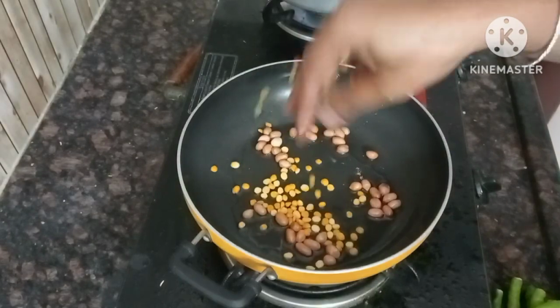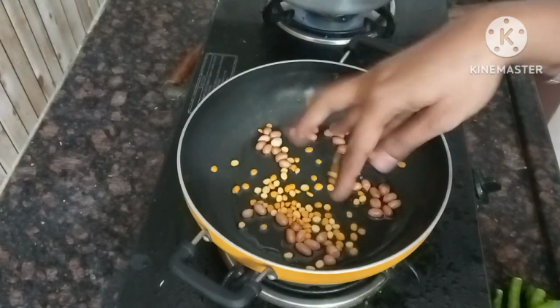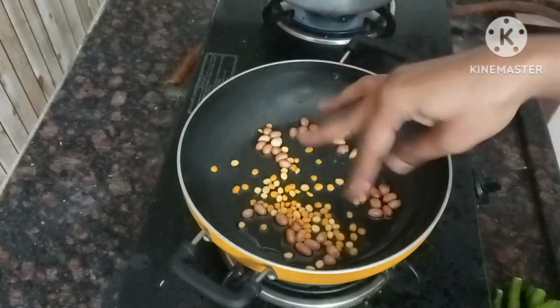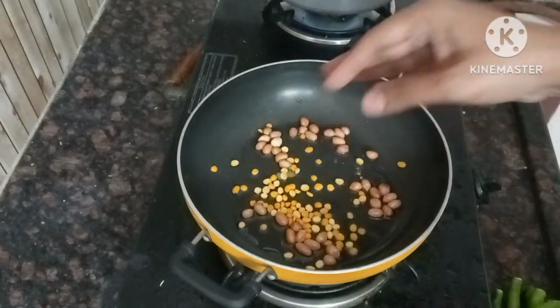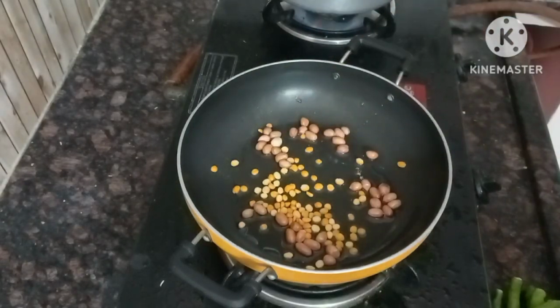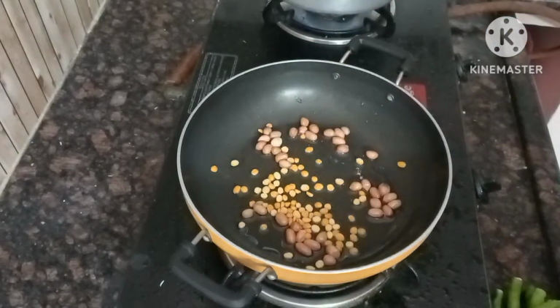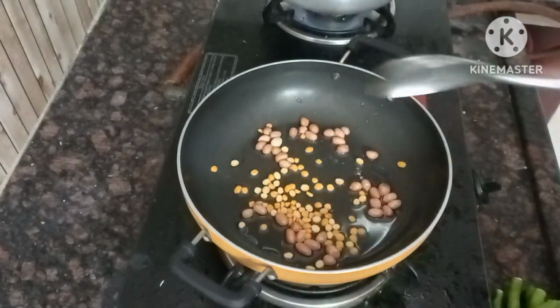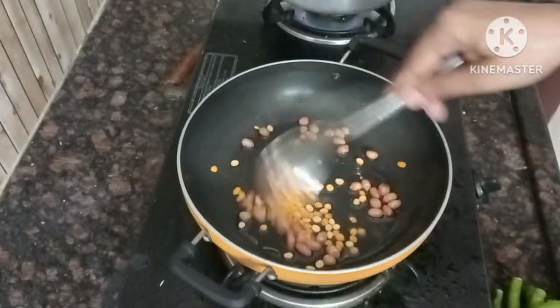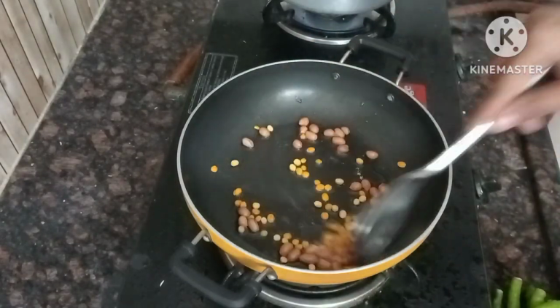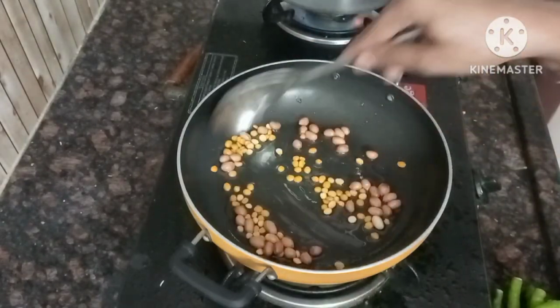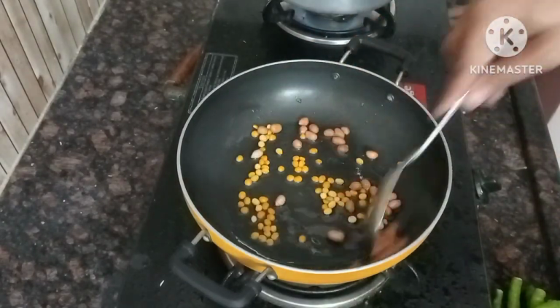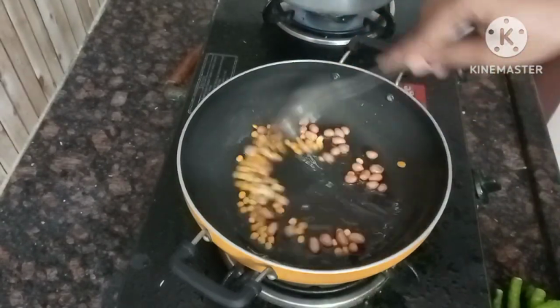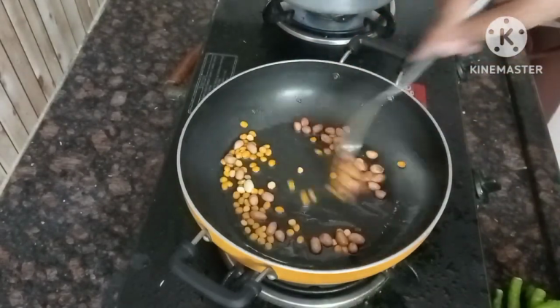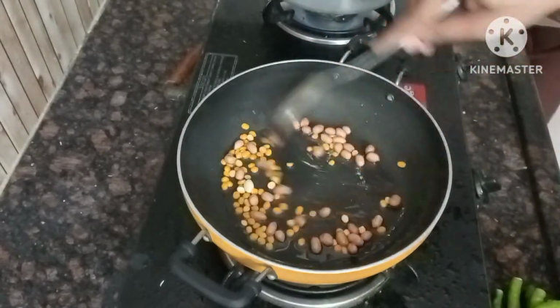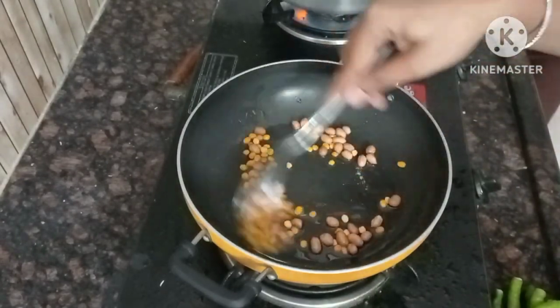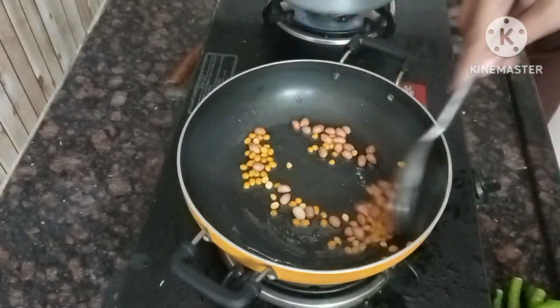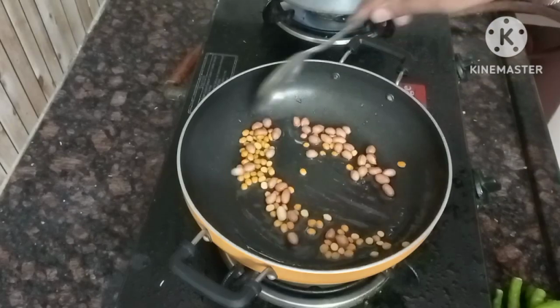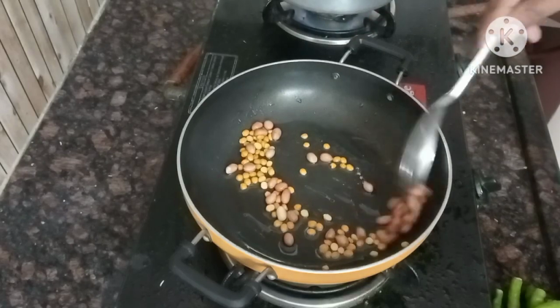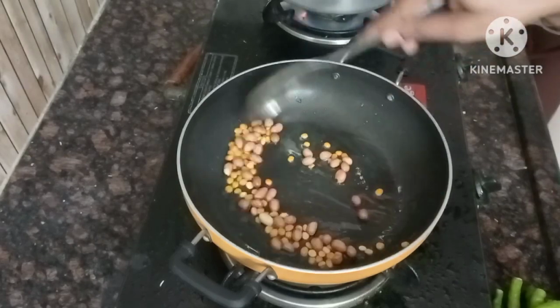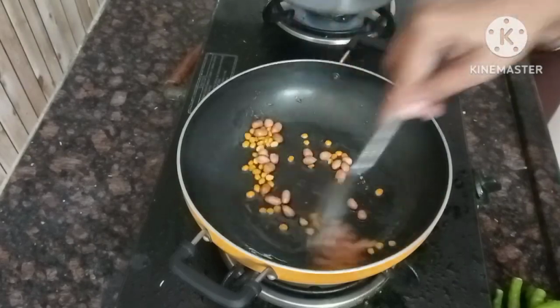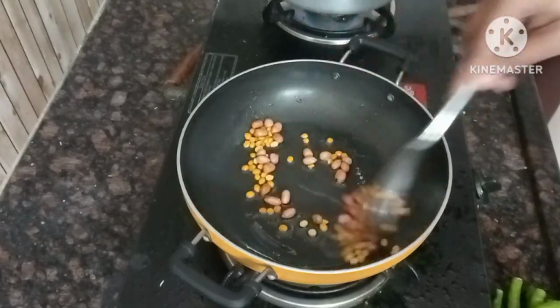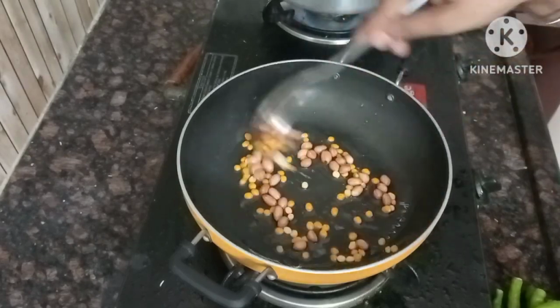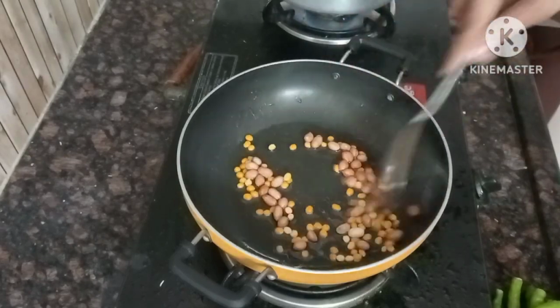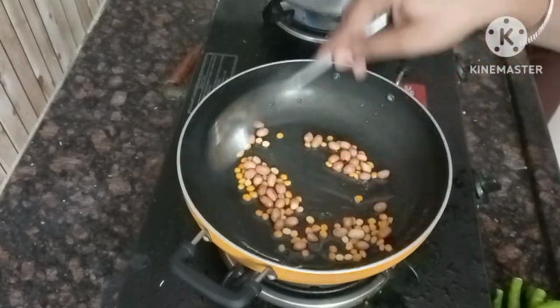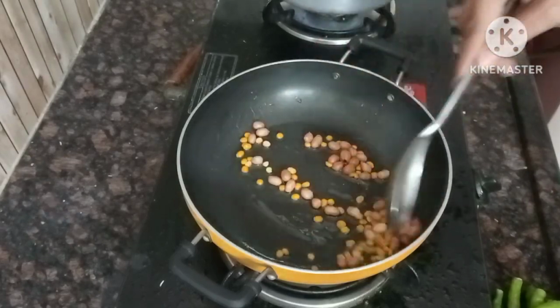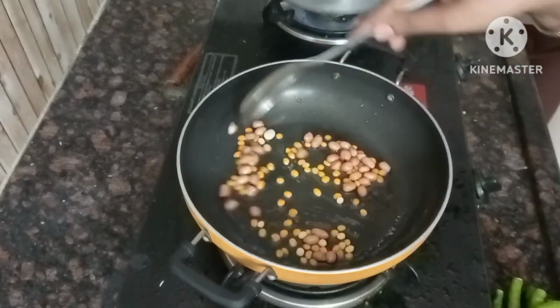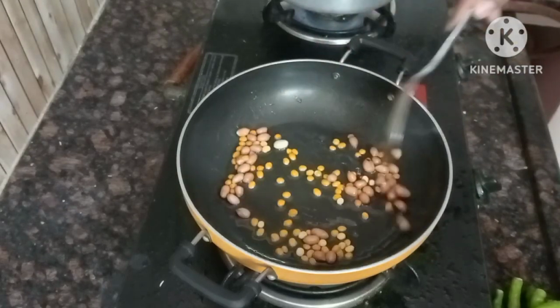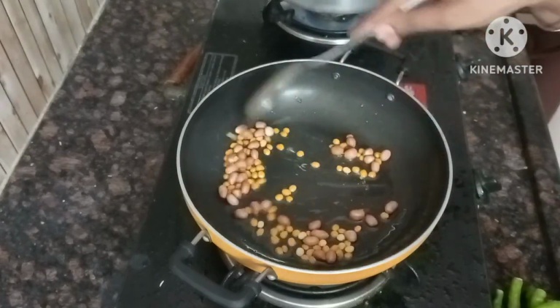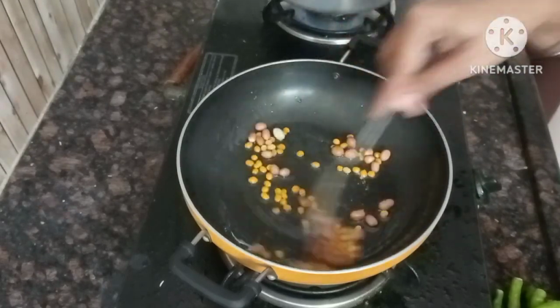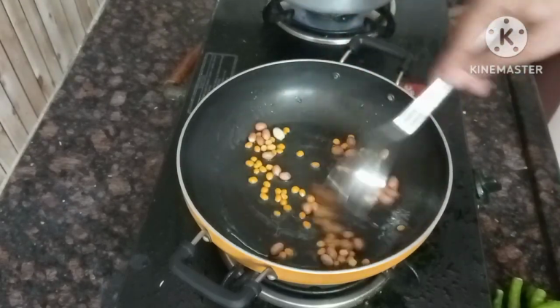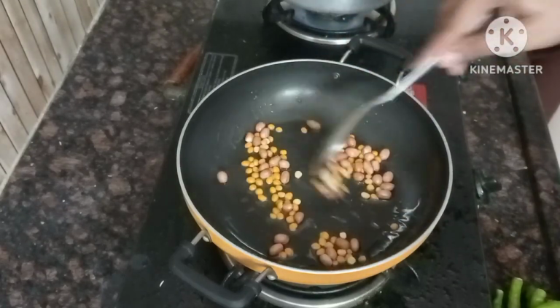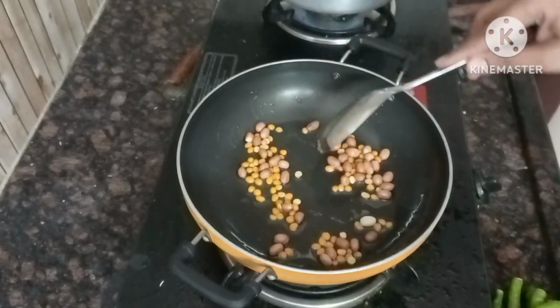1 spoon of tomatoes, 2 tablespoons of tomatoes.